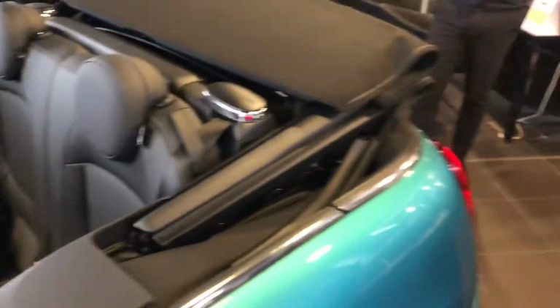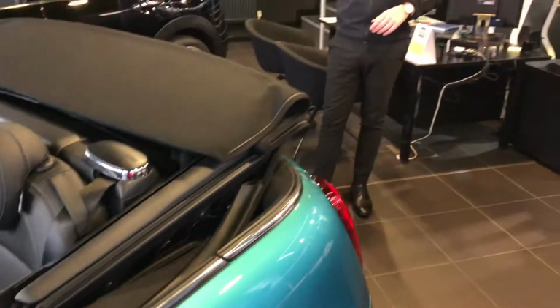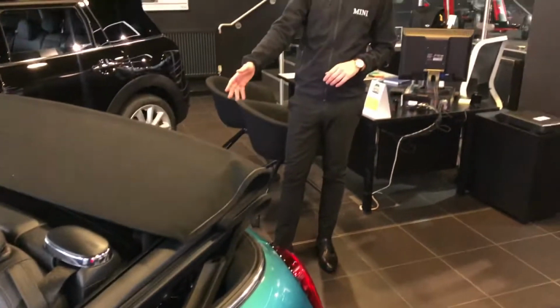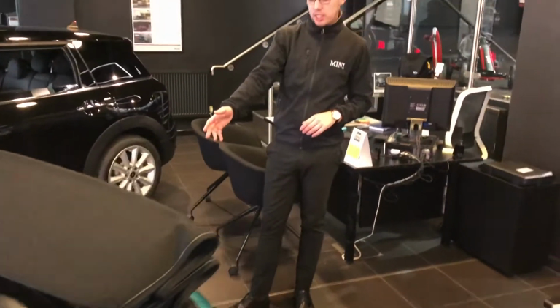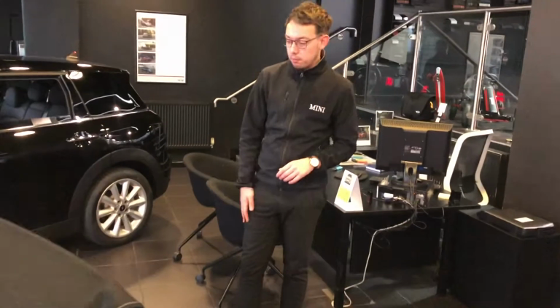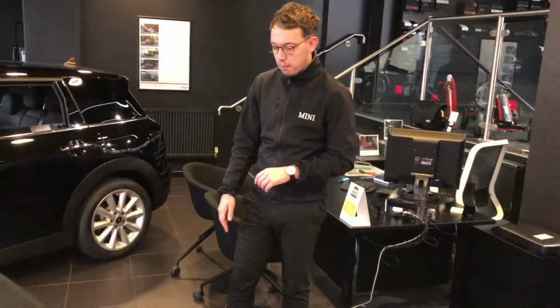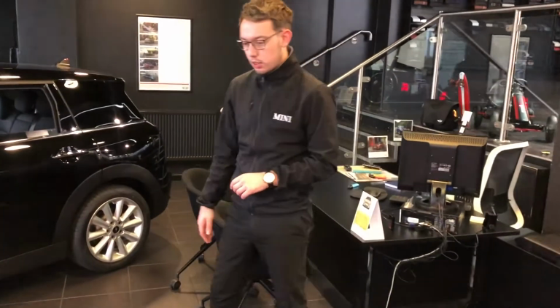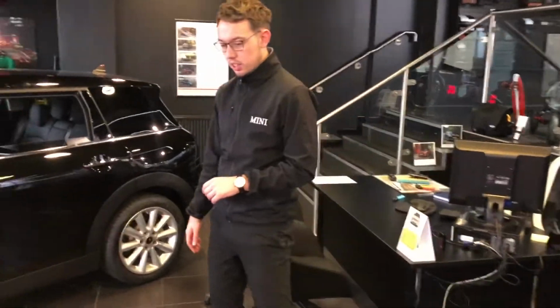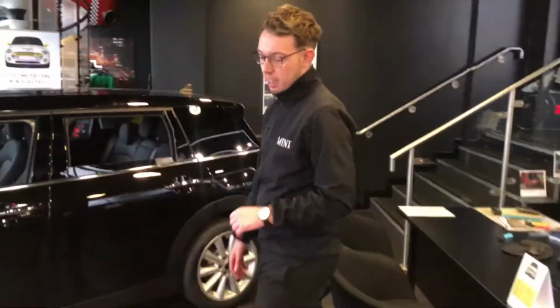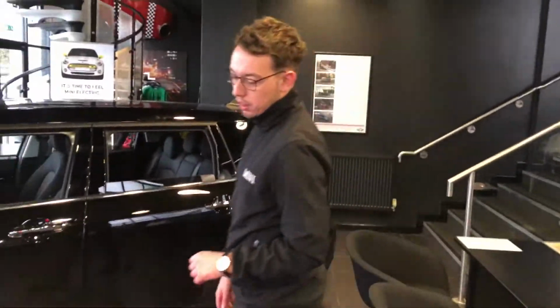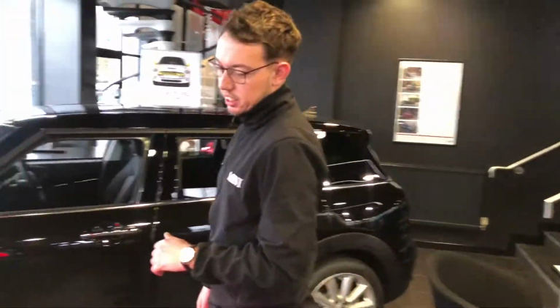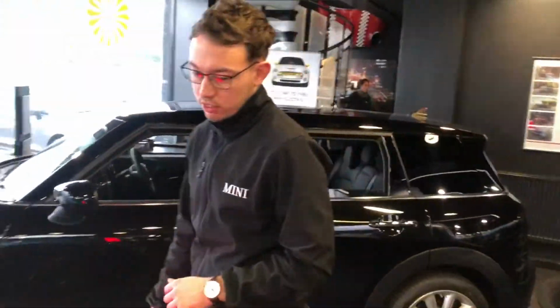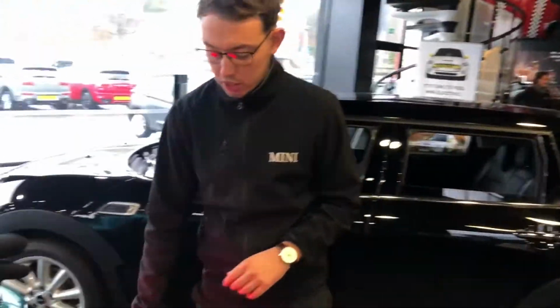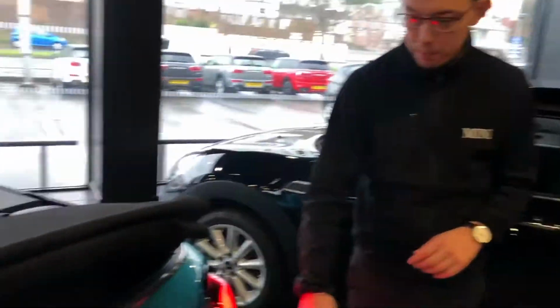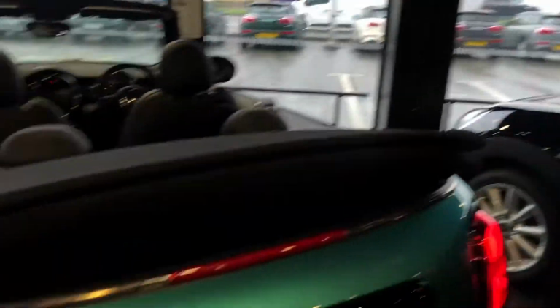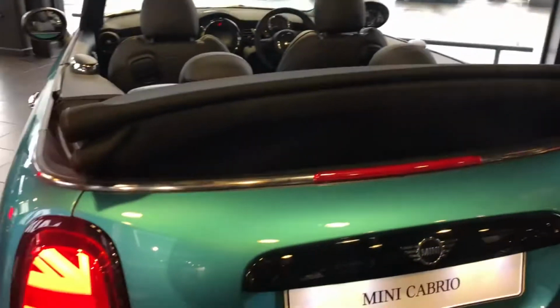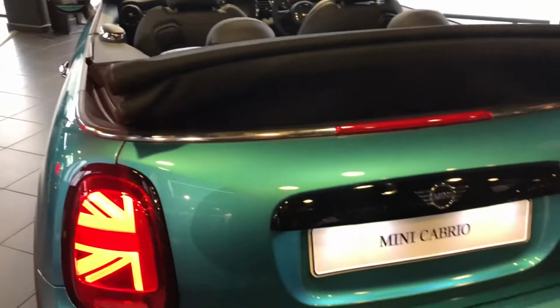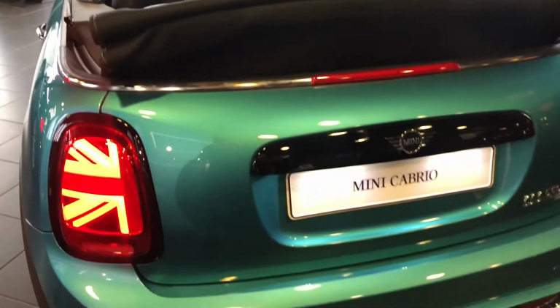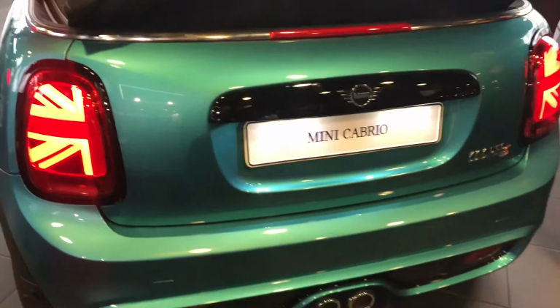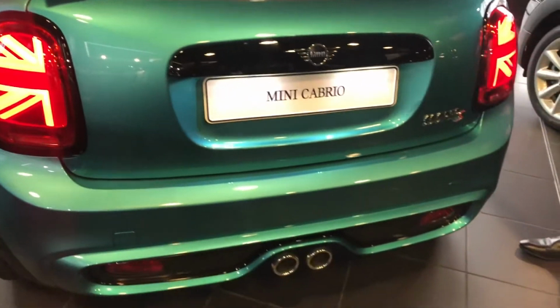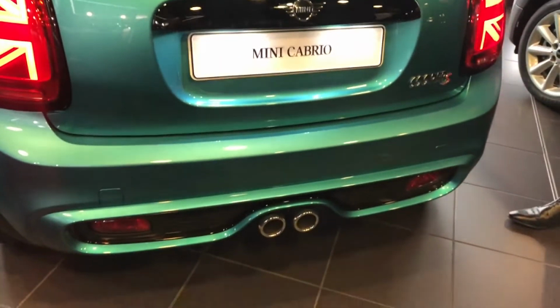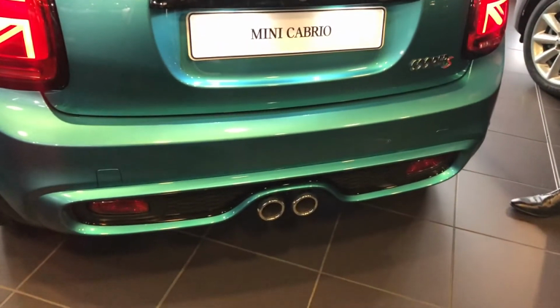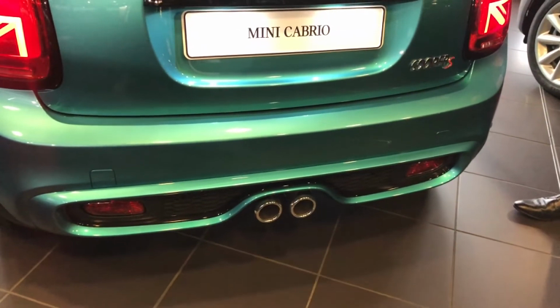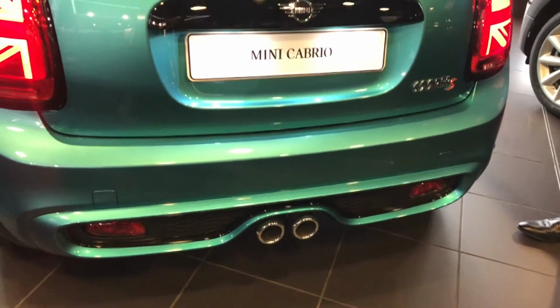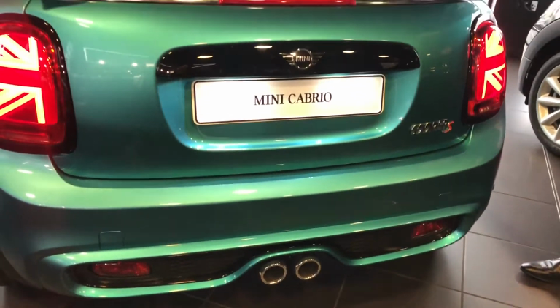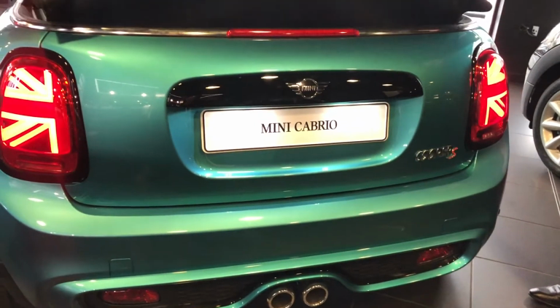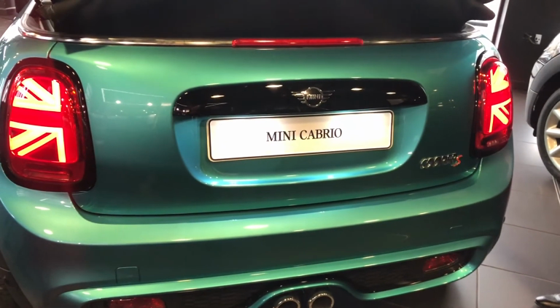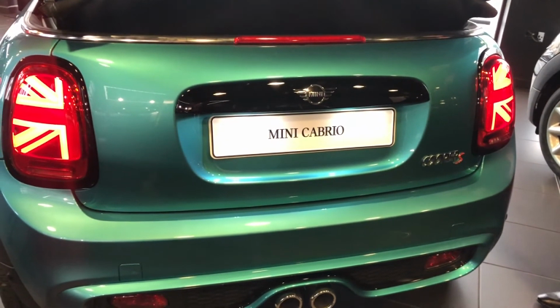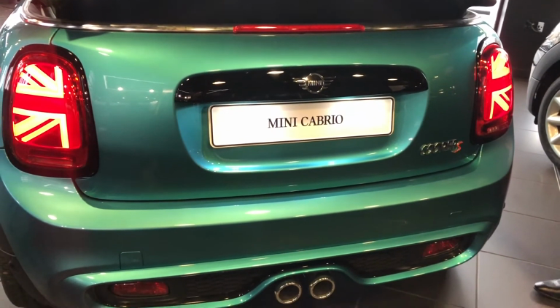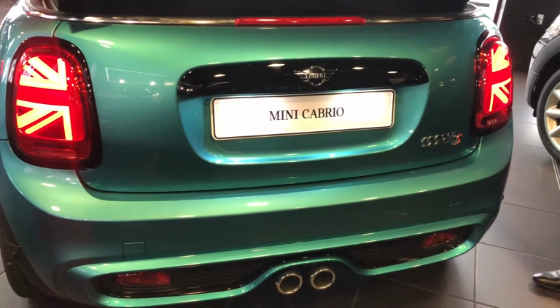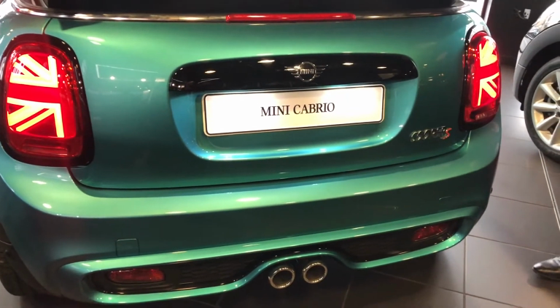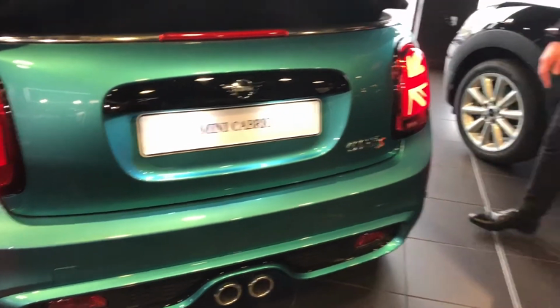This centre exhaust system is of course one of the nice features on the Mini Cooper S, which goes really nicely on the back of the car with the Union Jack tail light.